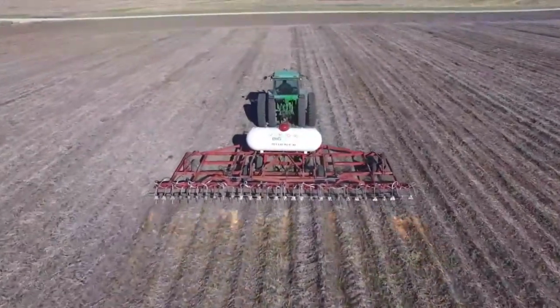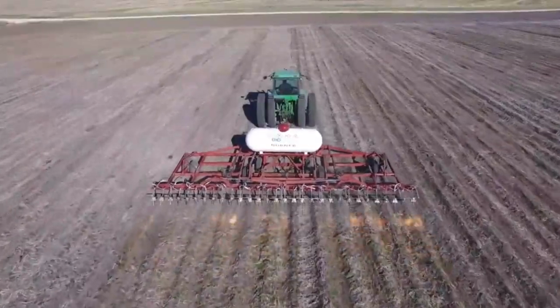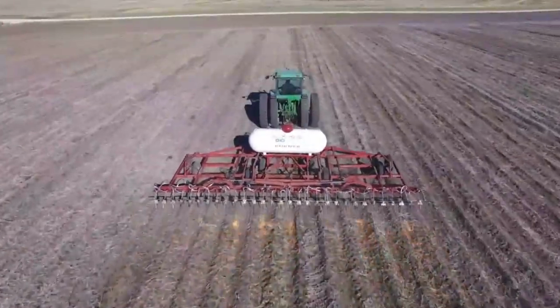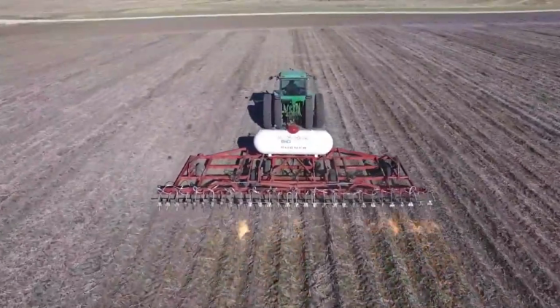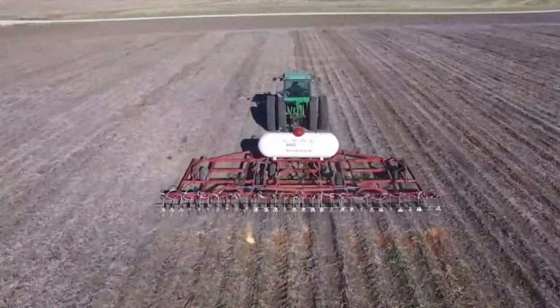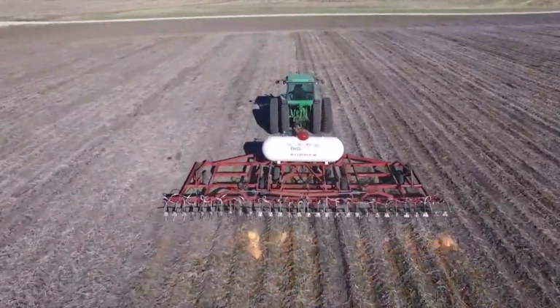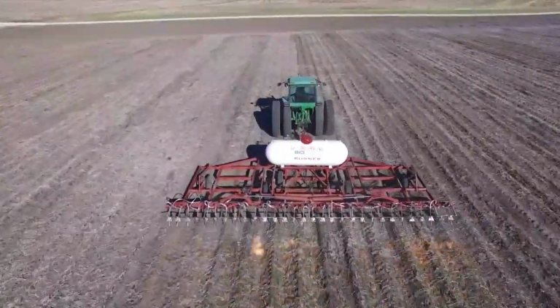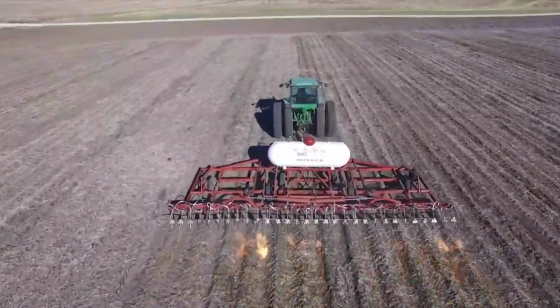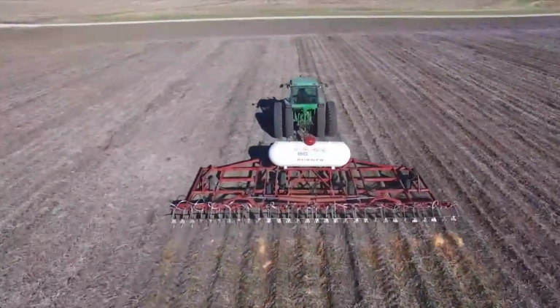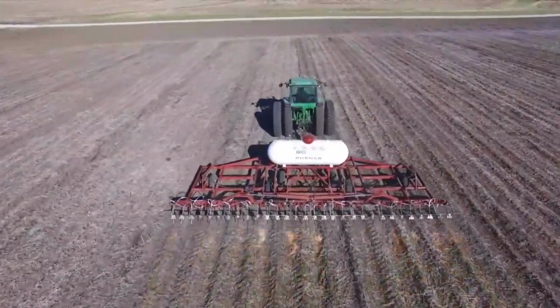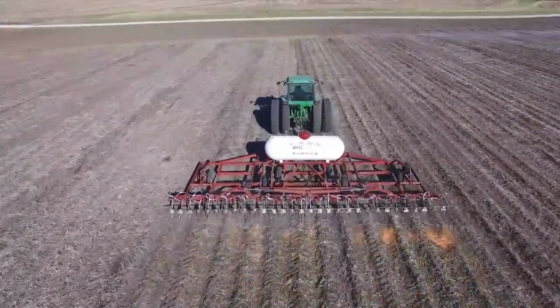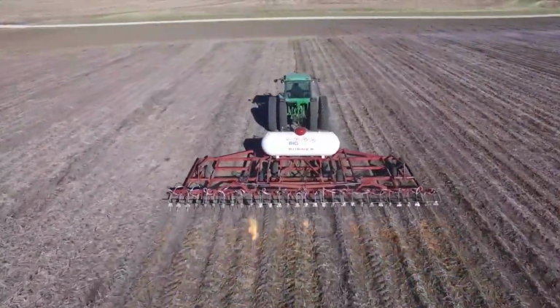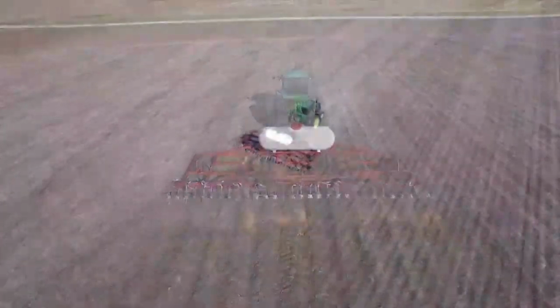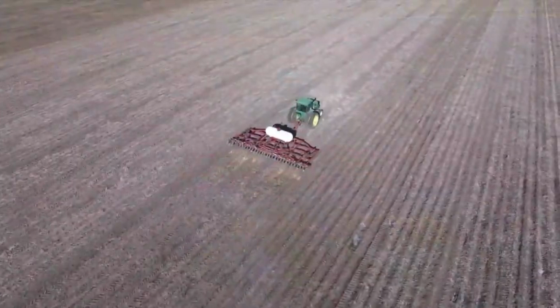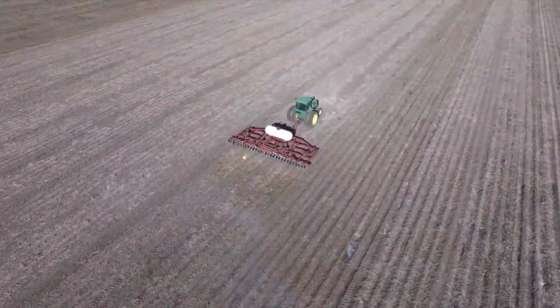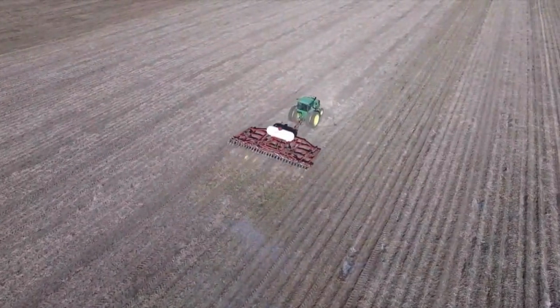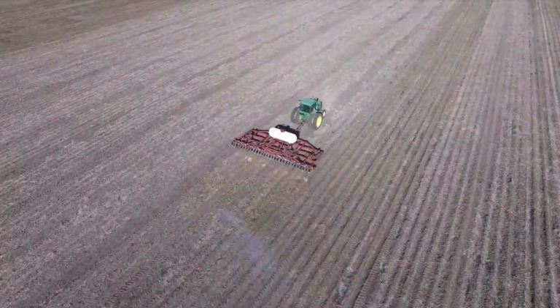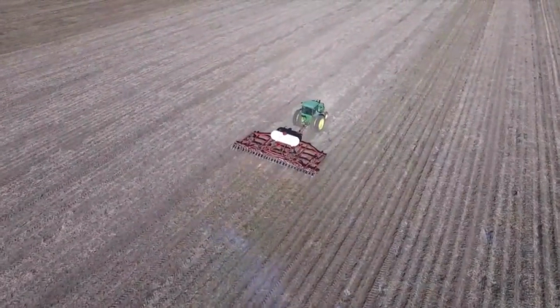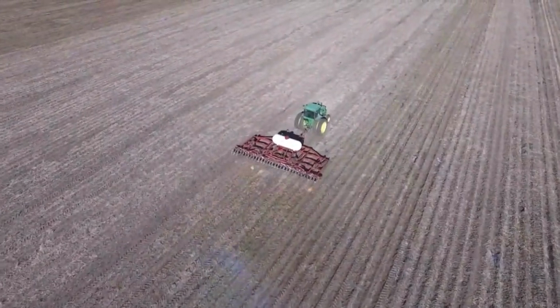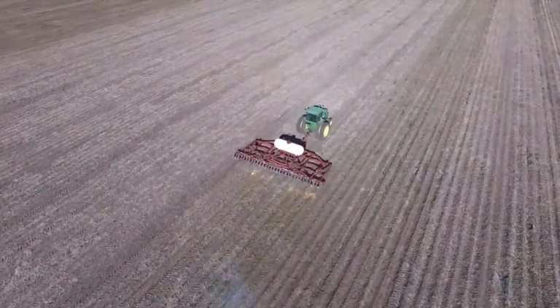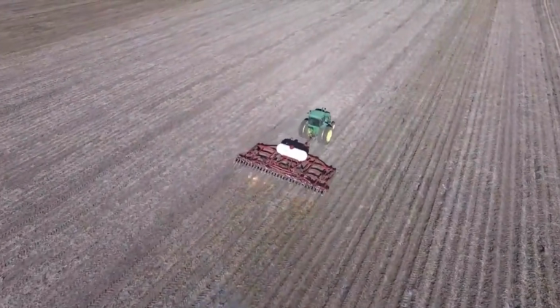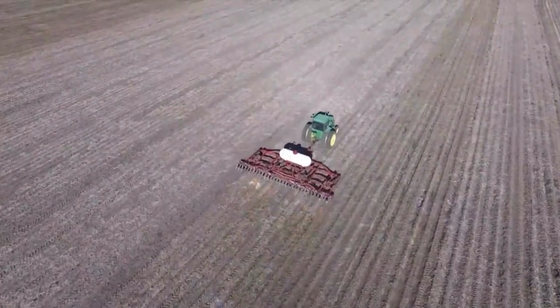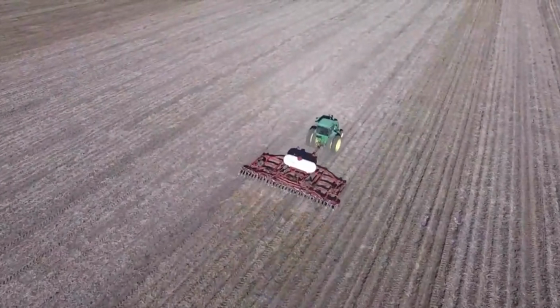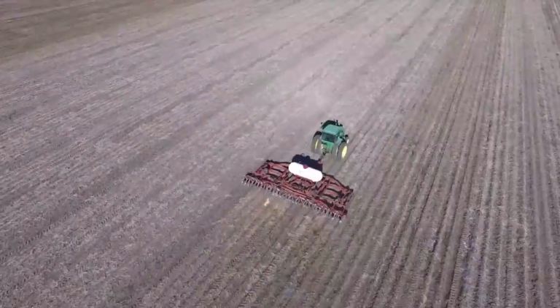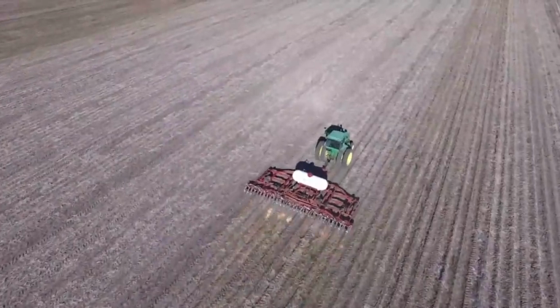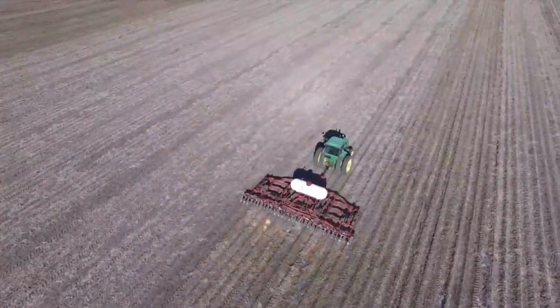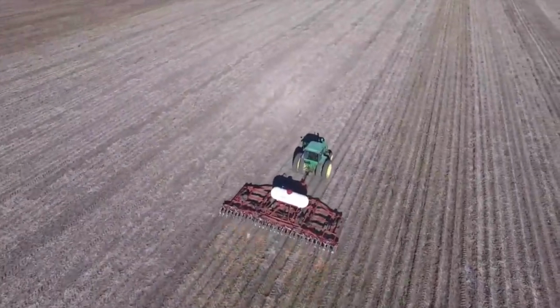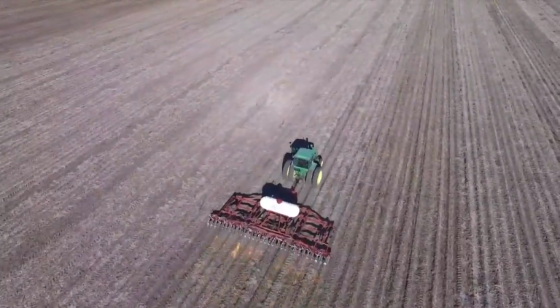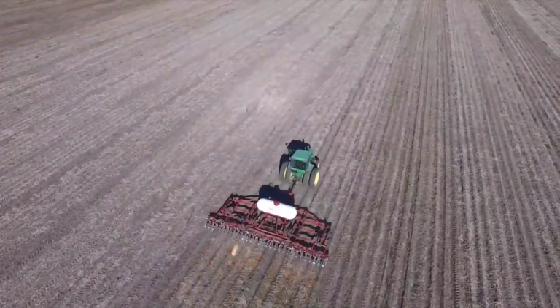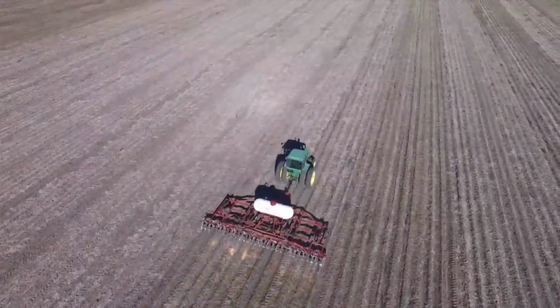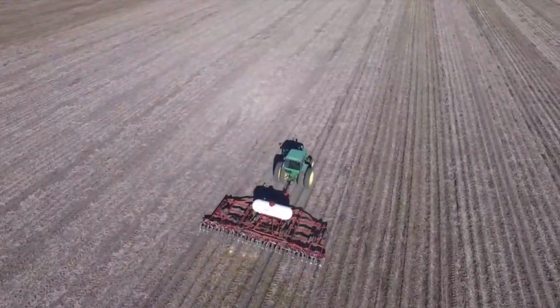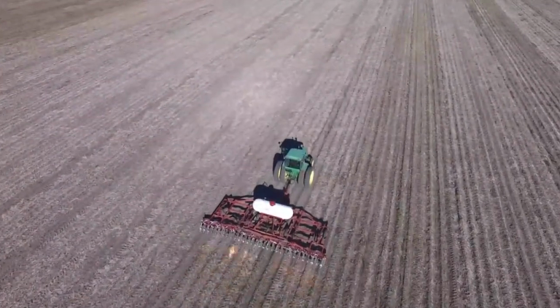We're running about 7 miles an hour there. We're burning 10 to 15 gallons of propane per acre. We're seeing a really good ROI on that, and some really good results with weed control in the spring.